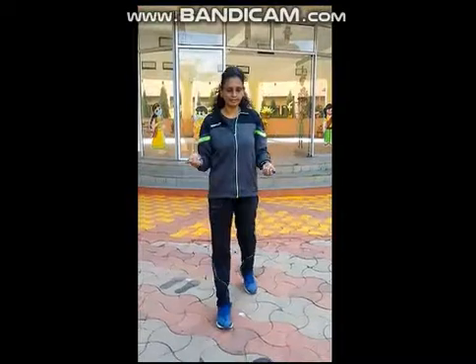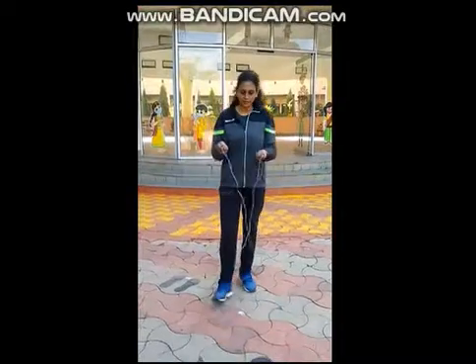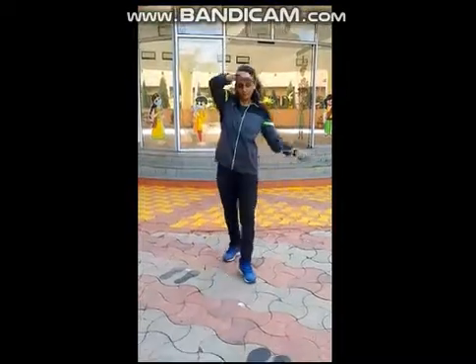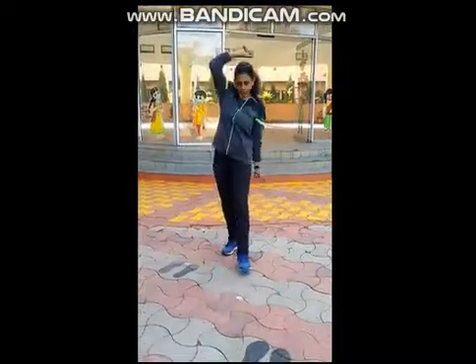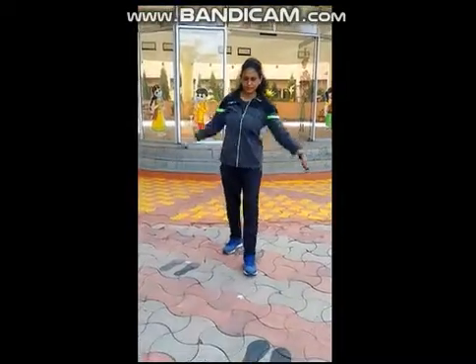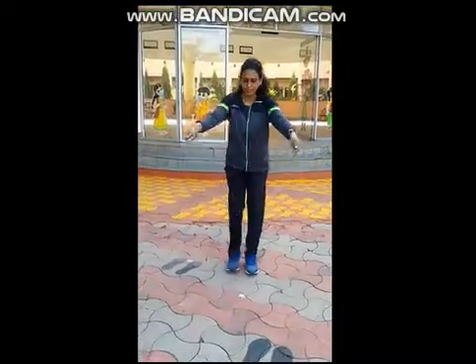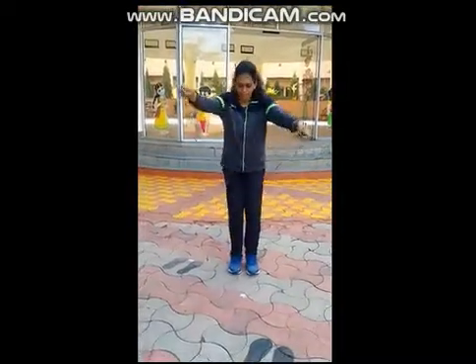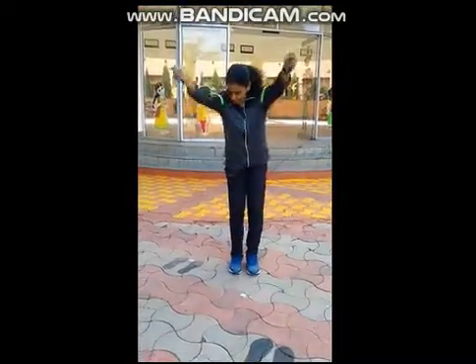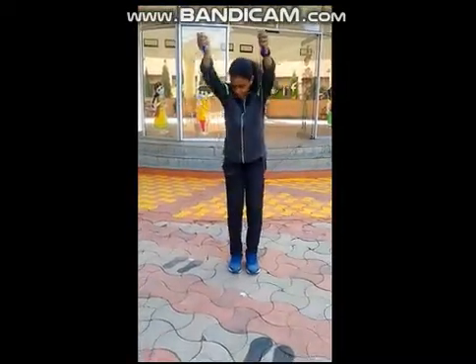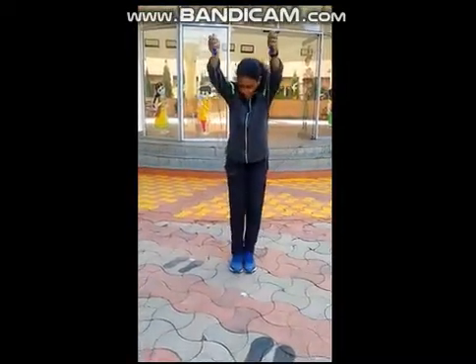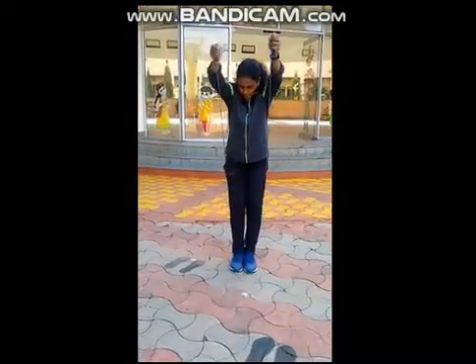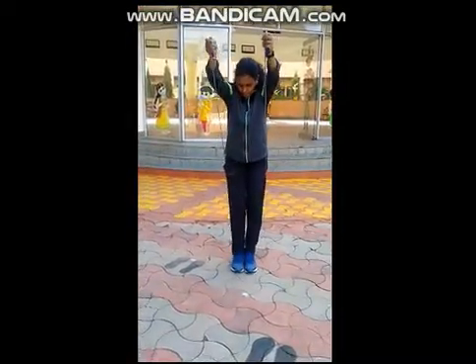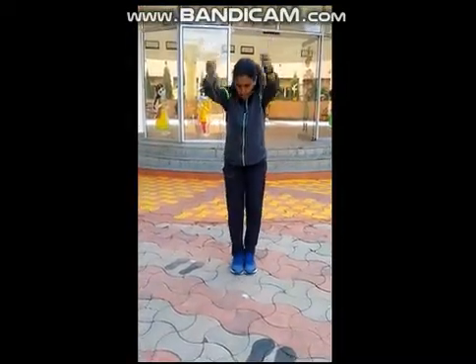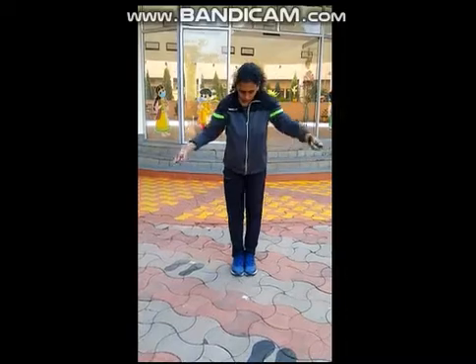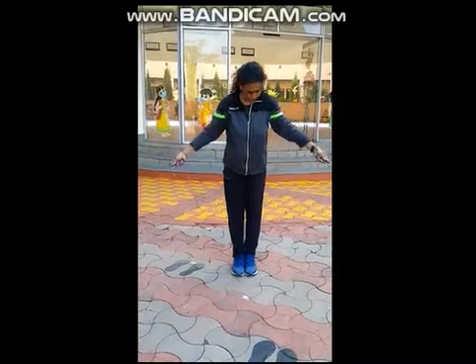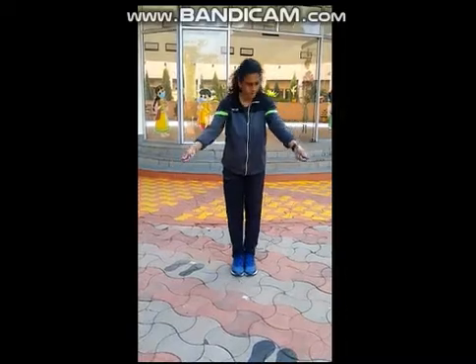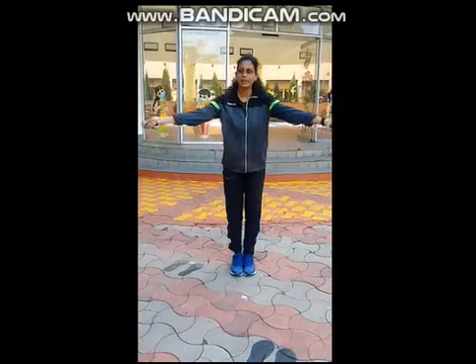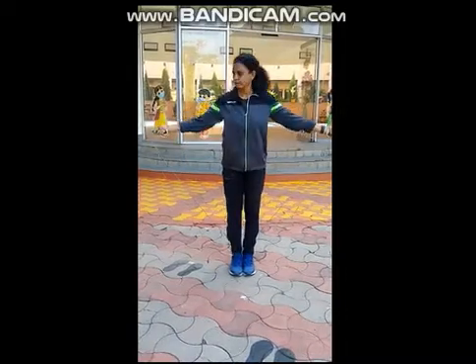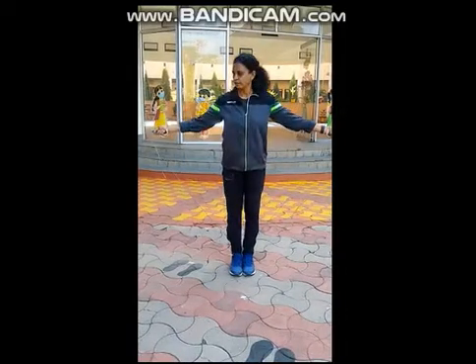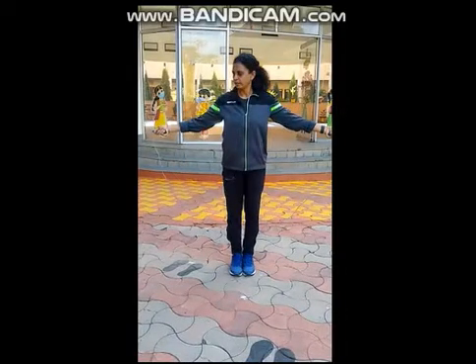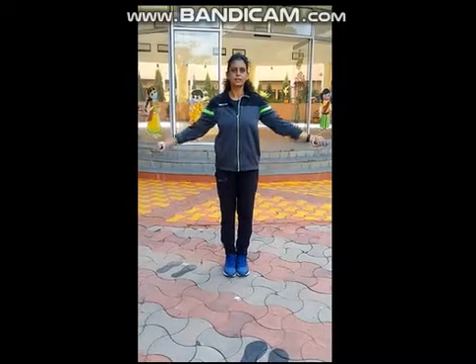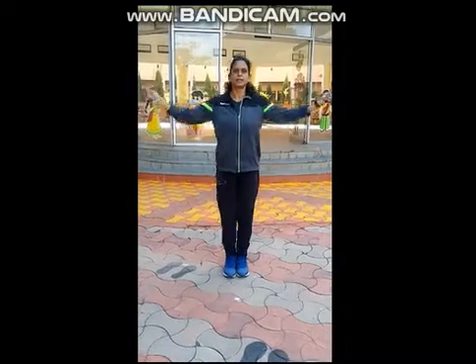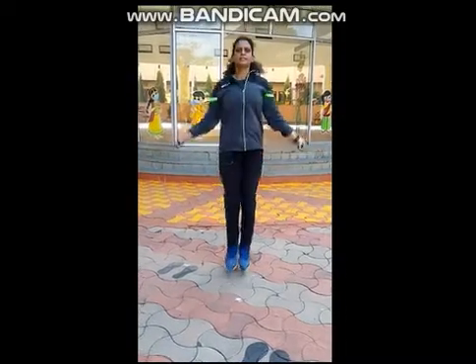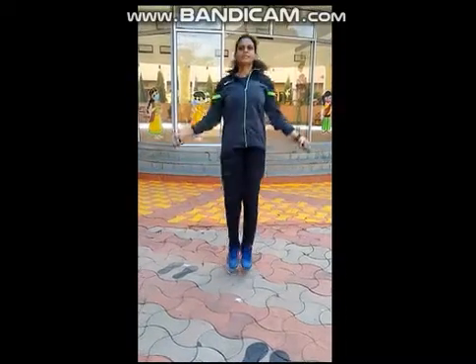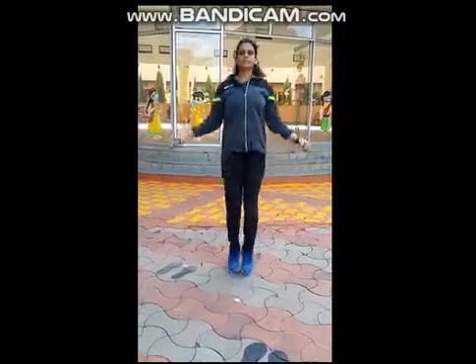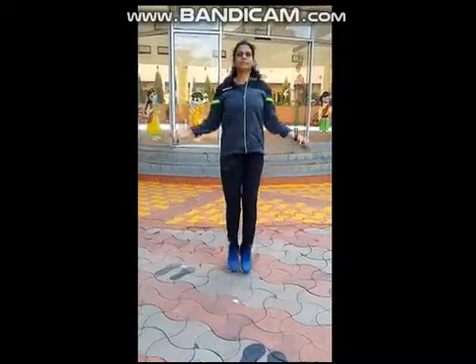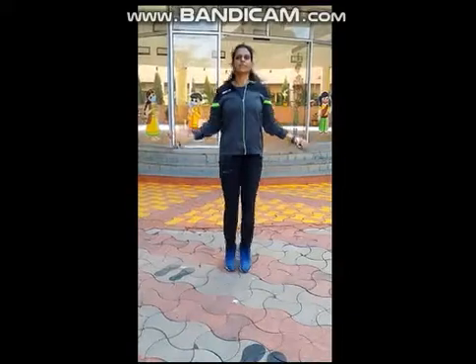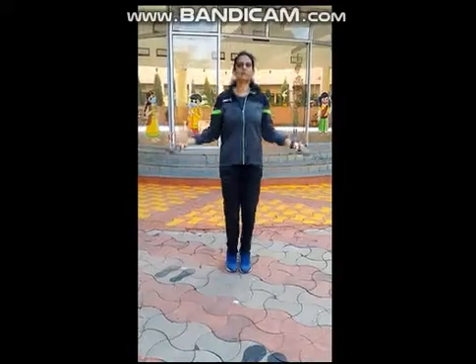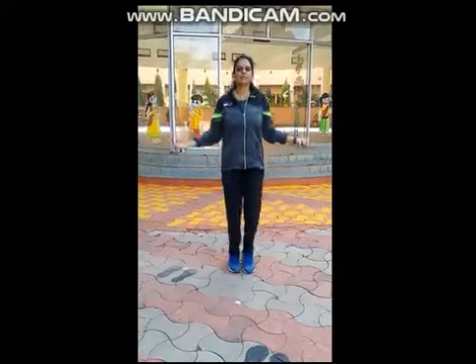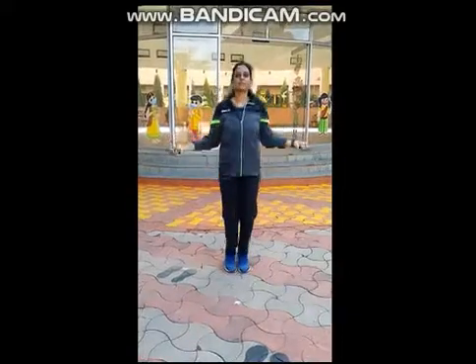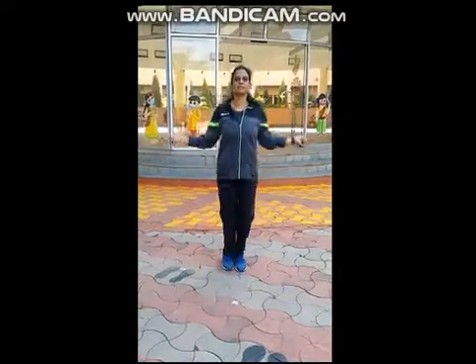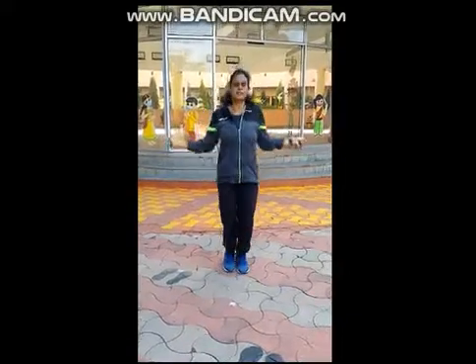Then the second variation: both legs close. Take this position and start. One, two, three, four, five, six, seven, eight, nine, ten.